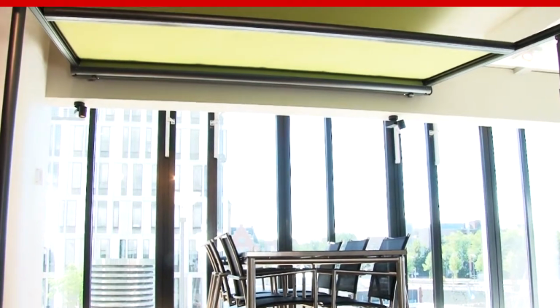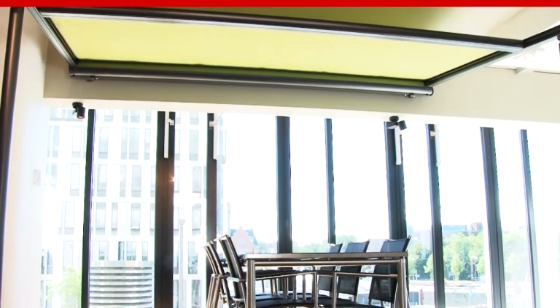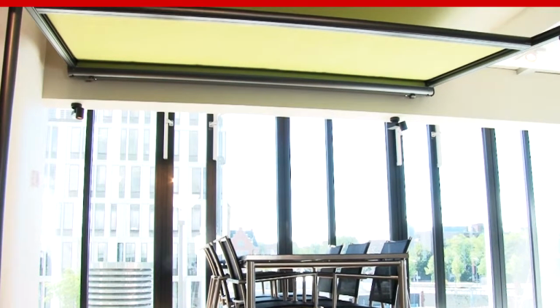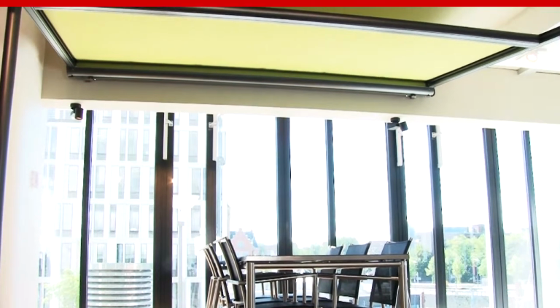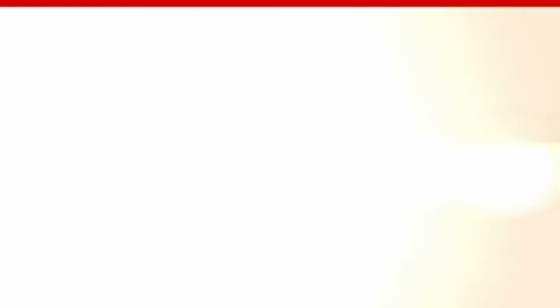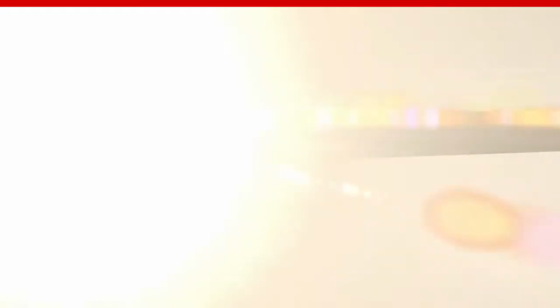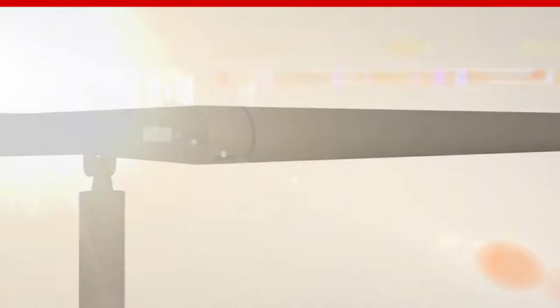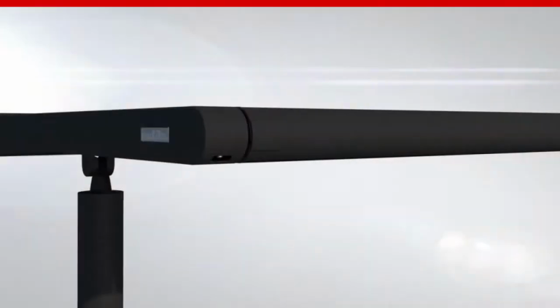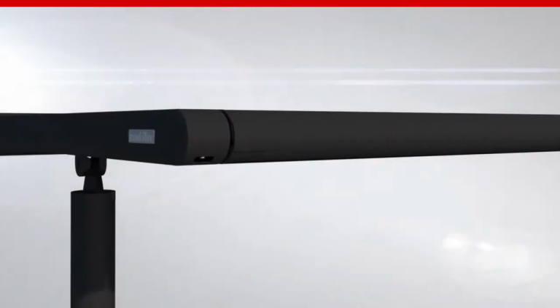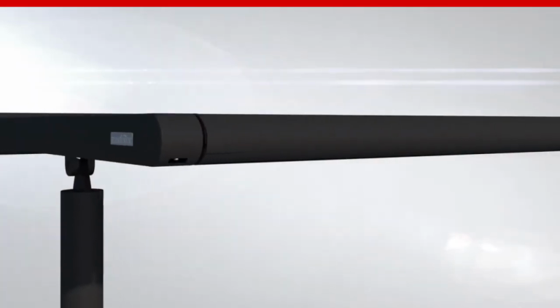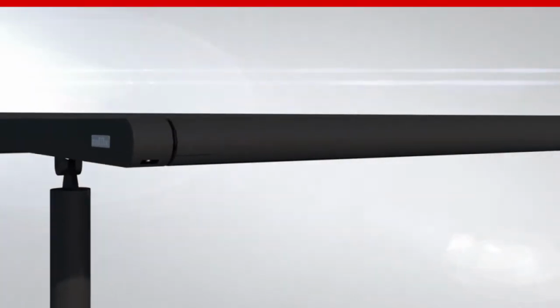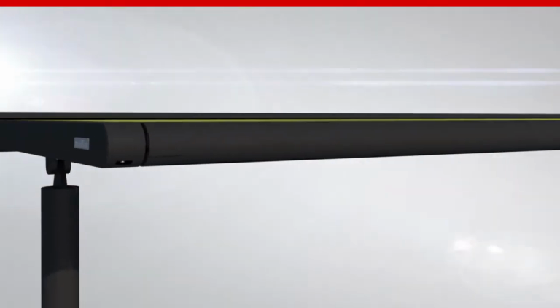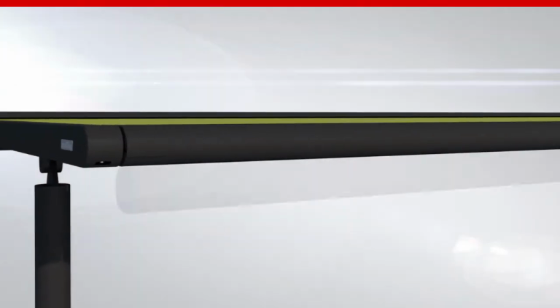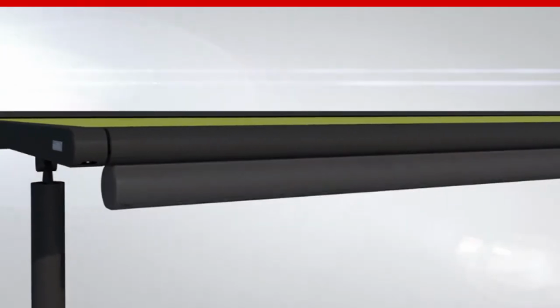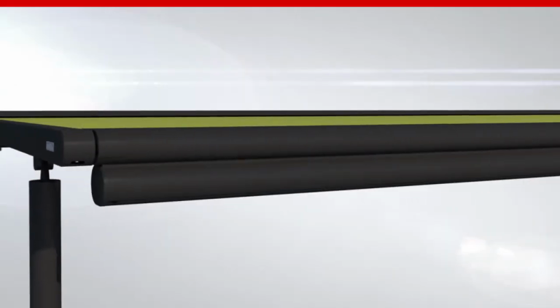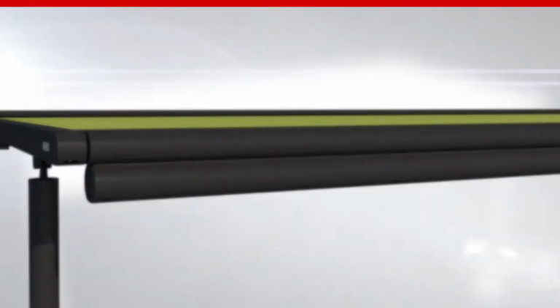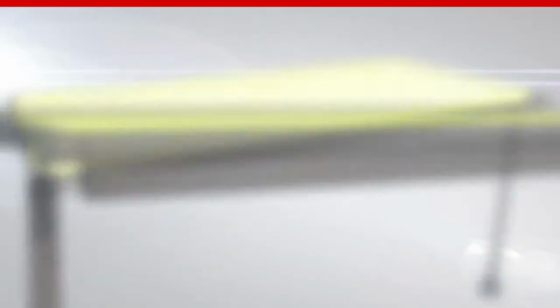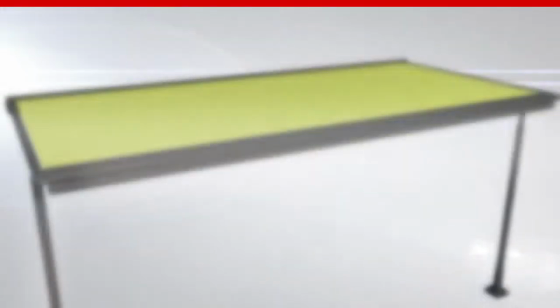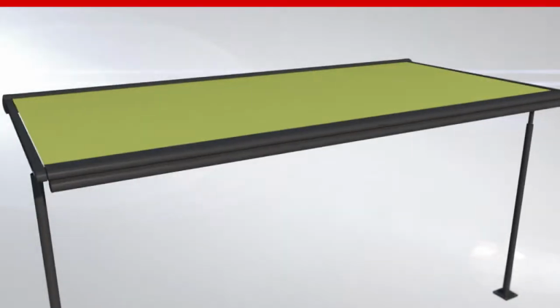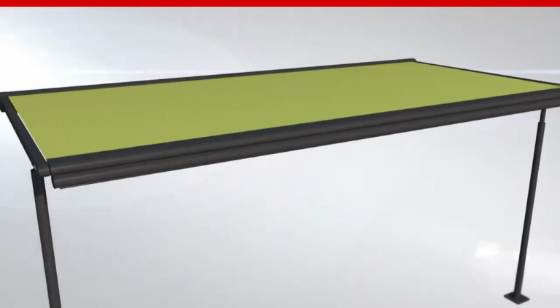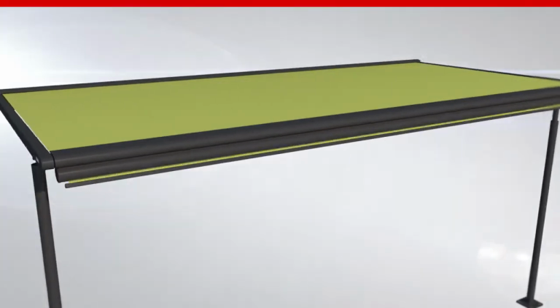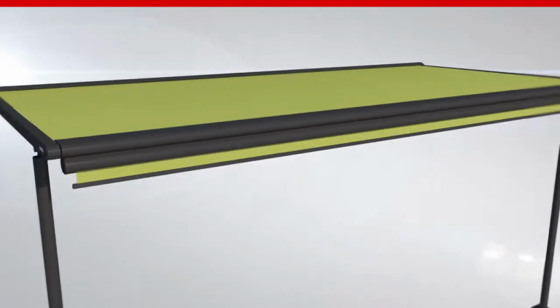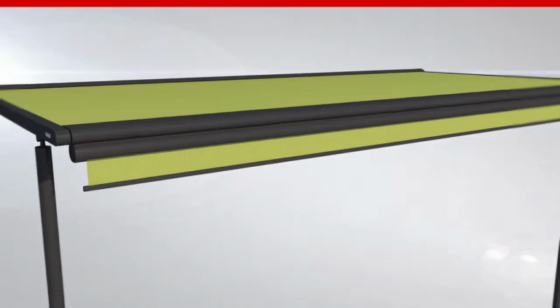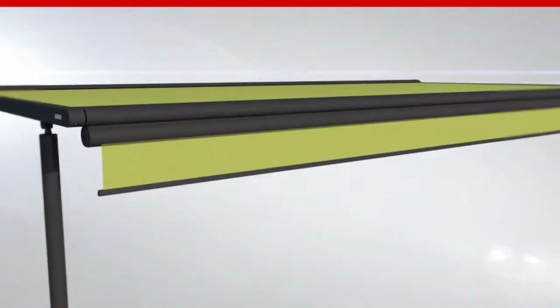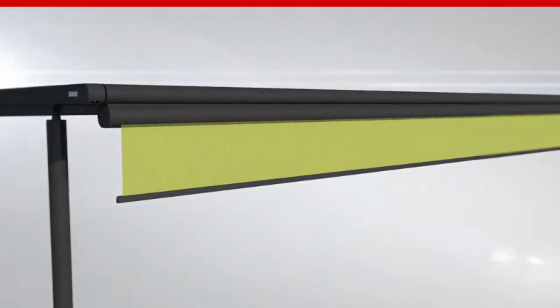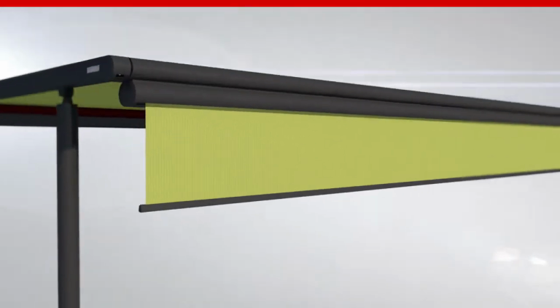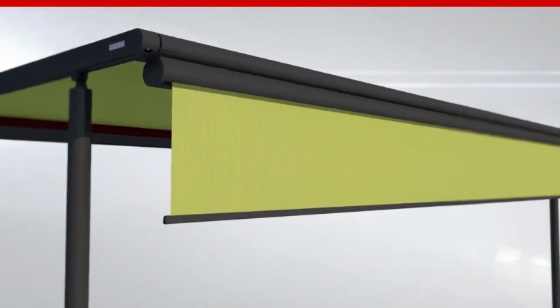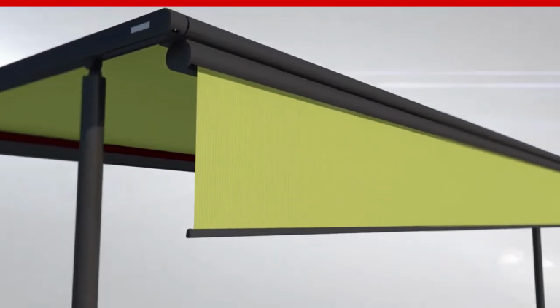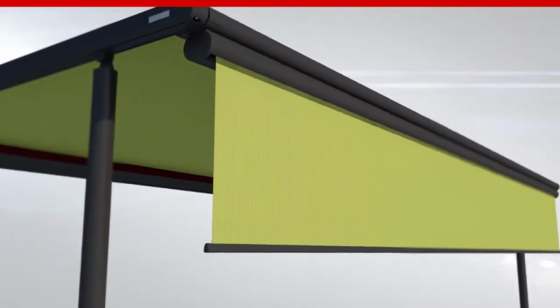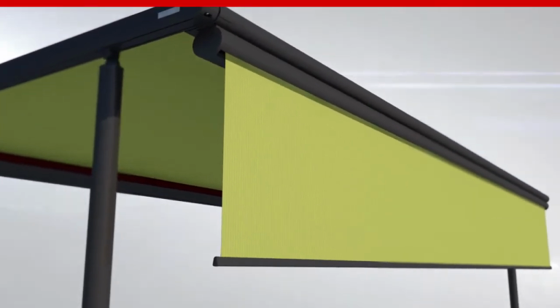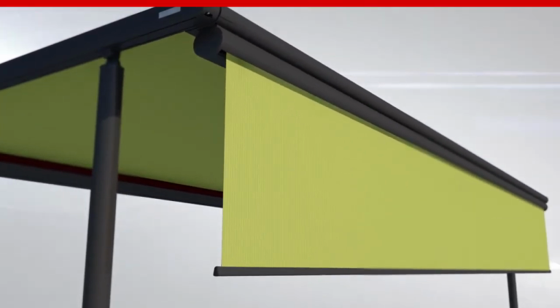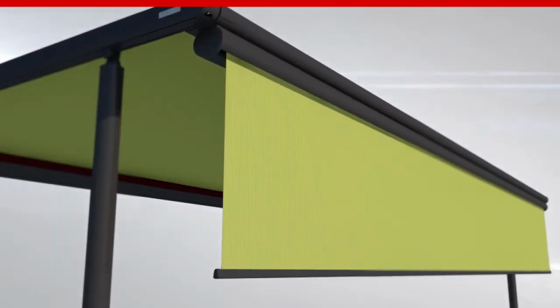A new feature is that the Markilux Pergola can now be fitted with a manual drop valance at the front. This gives added protection from the sun when it is low in the sky.